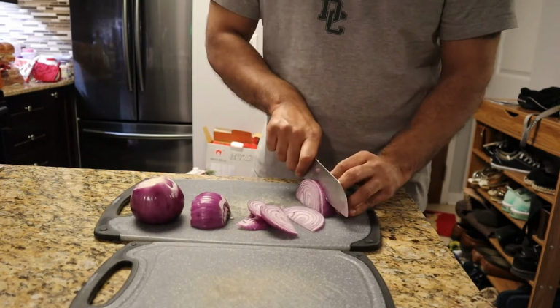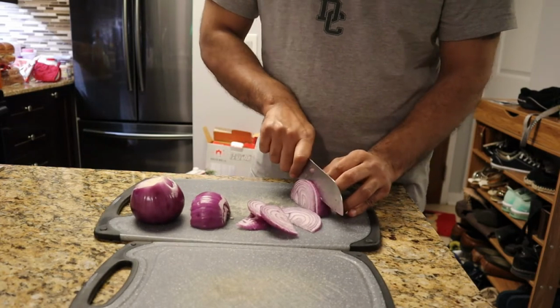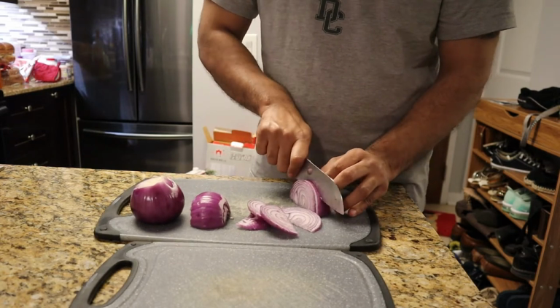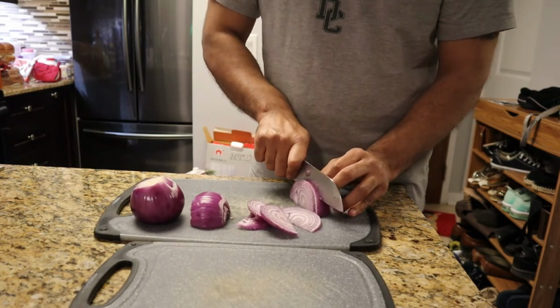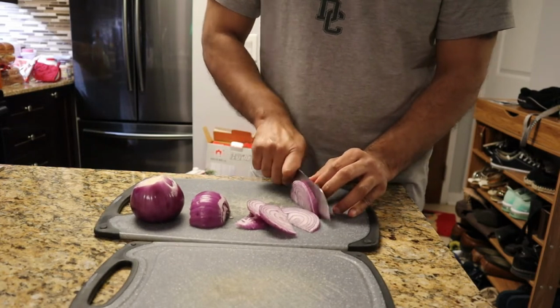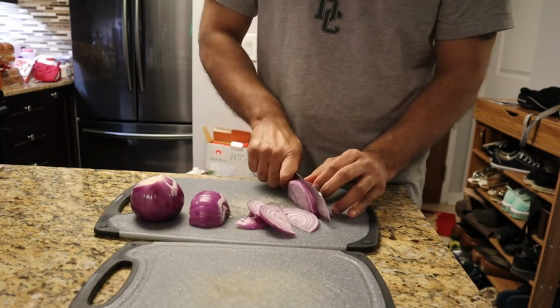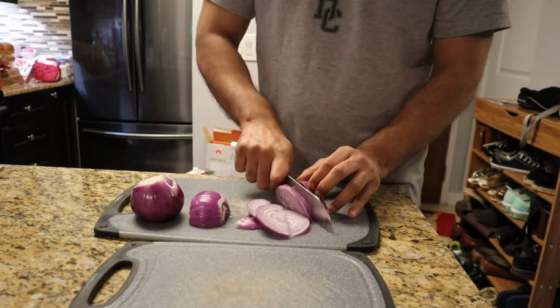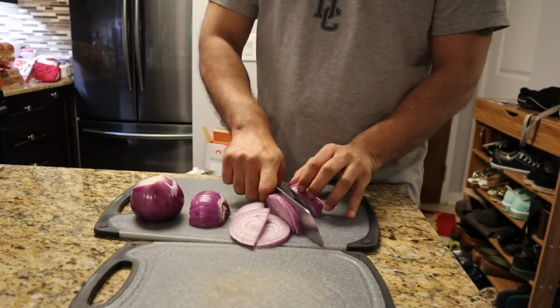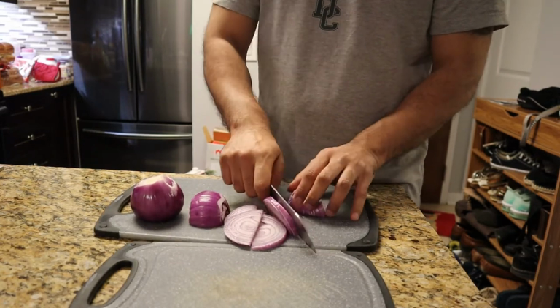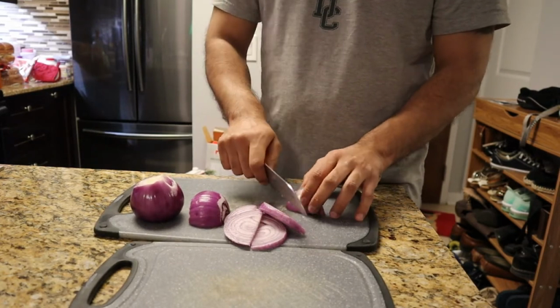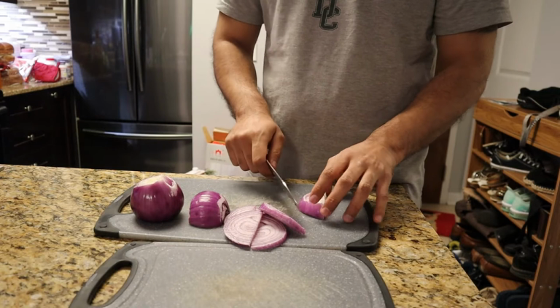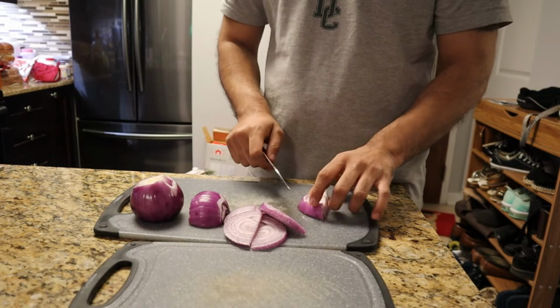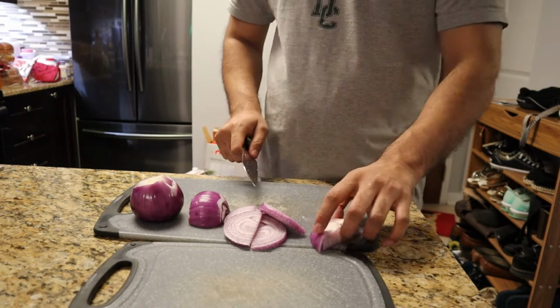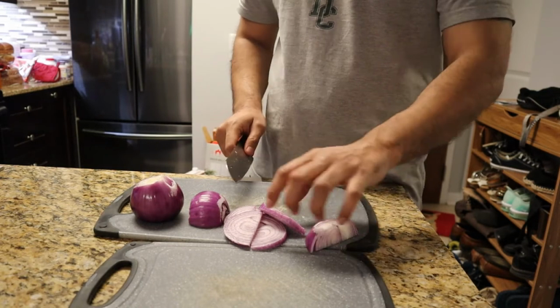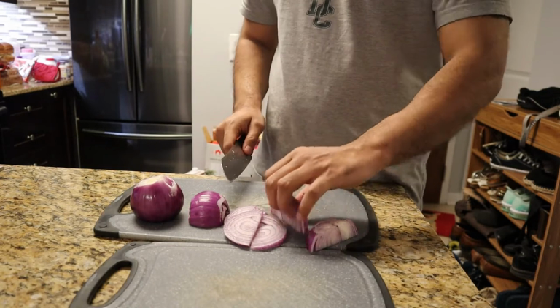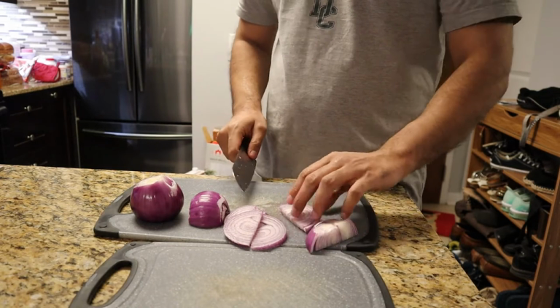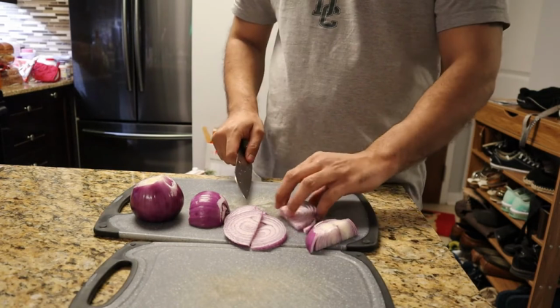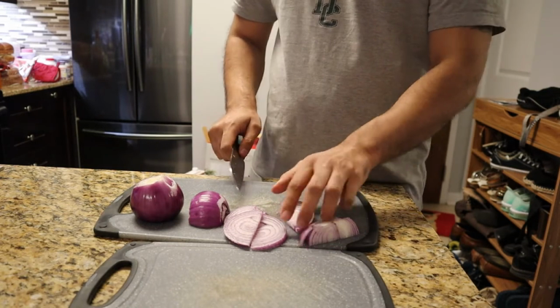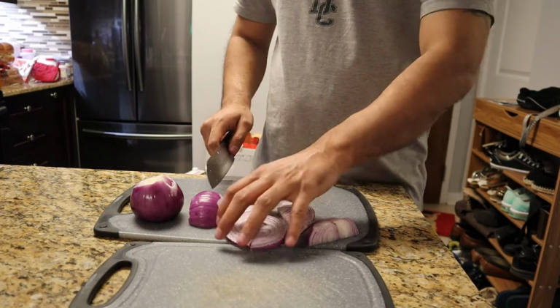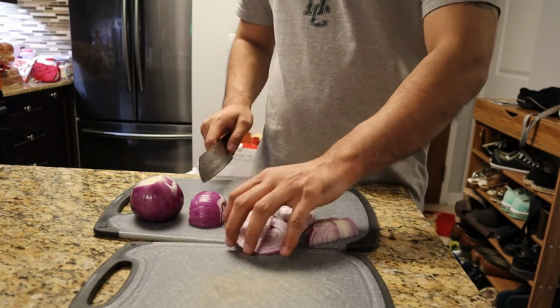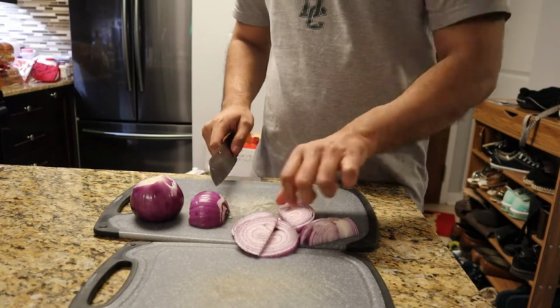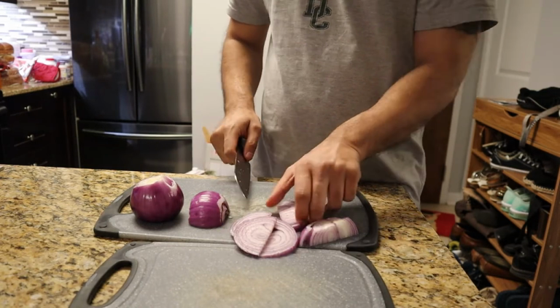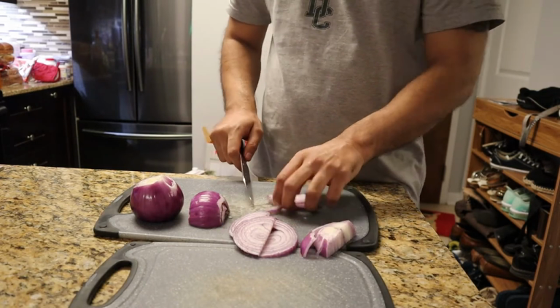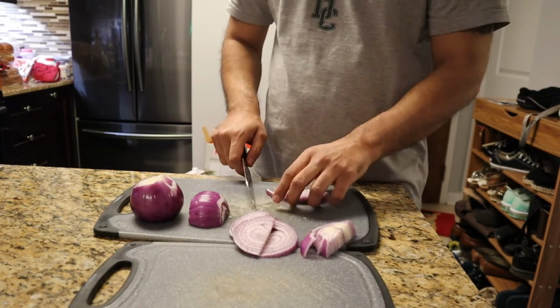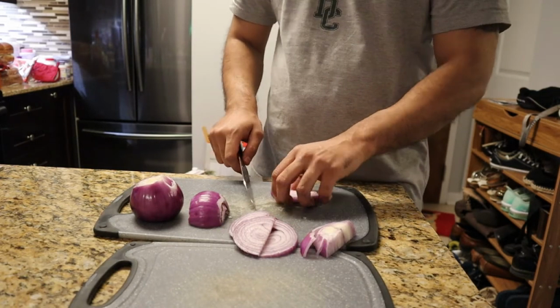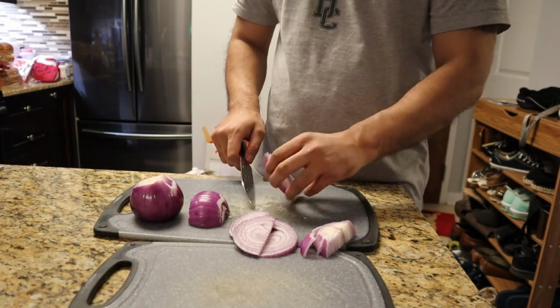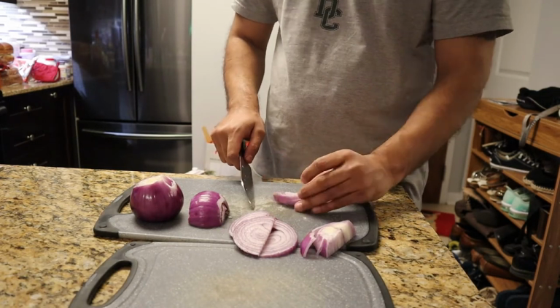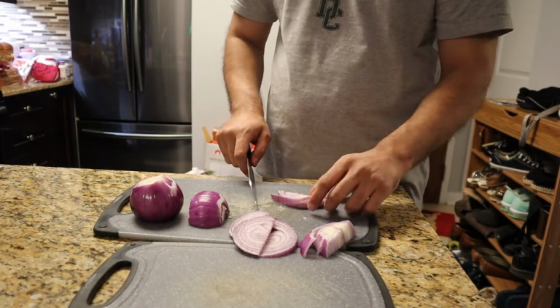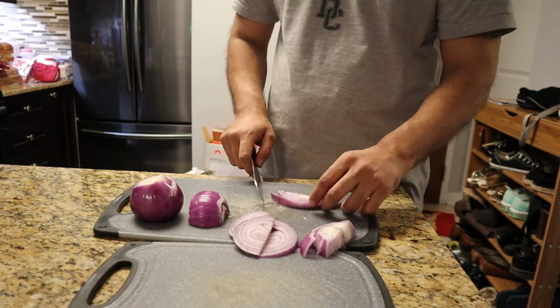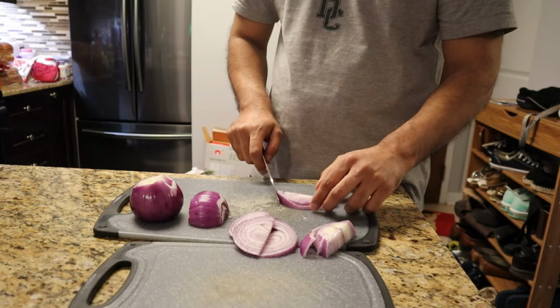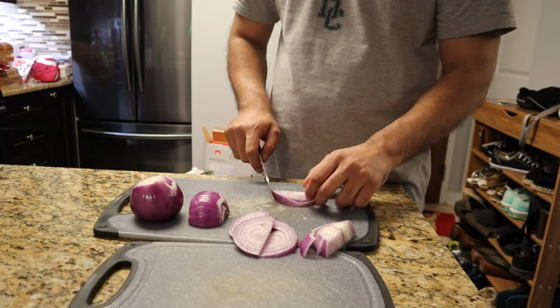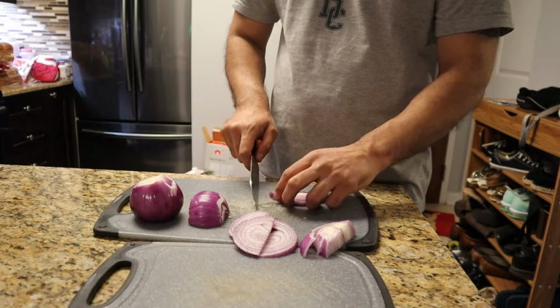You need a better knife. I know — that's one thing I want, a knife set. A knife set is expensive though.